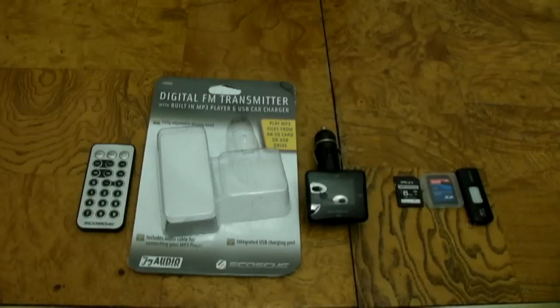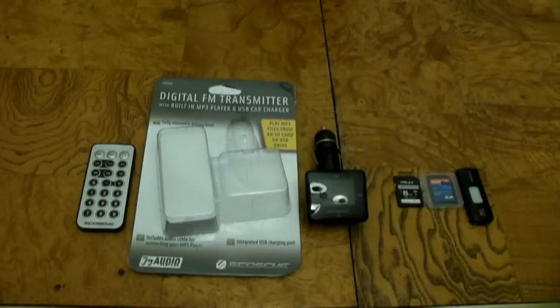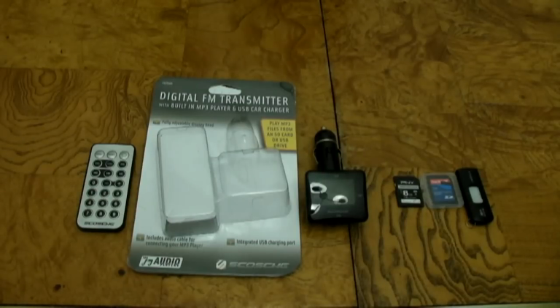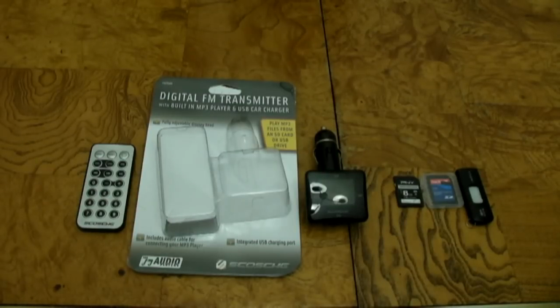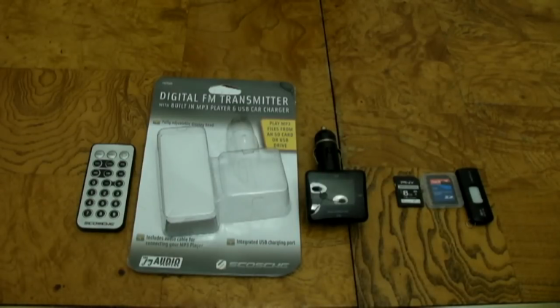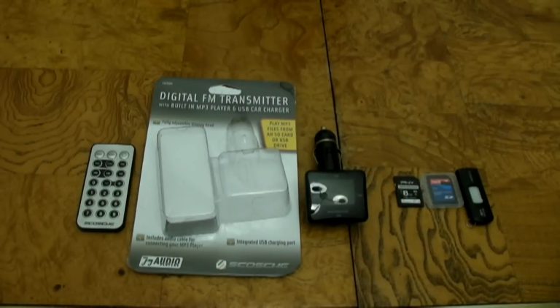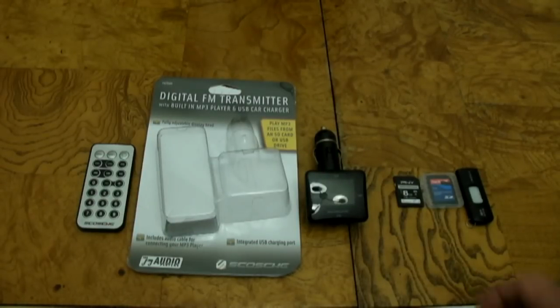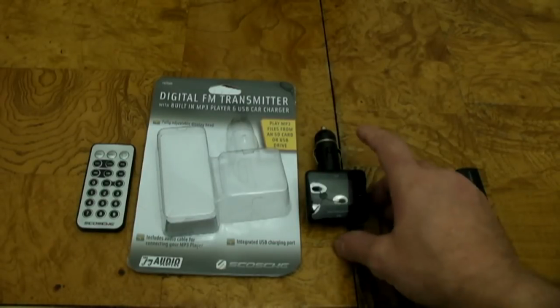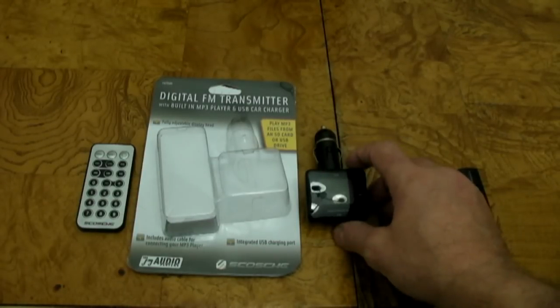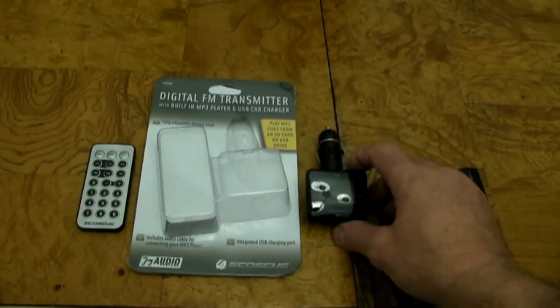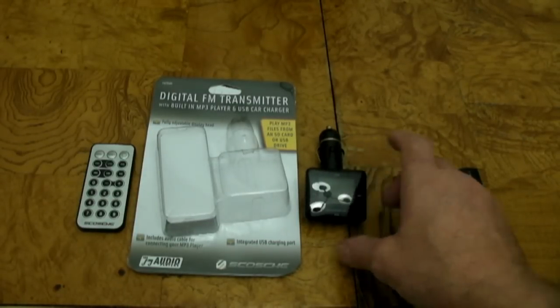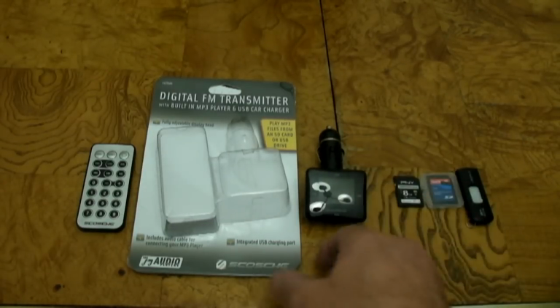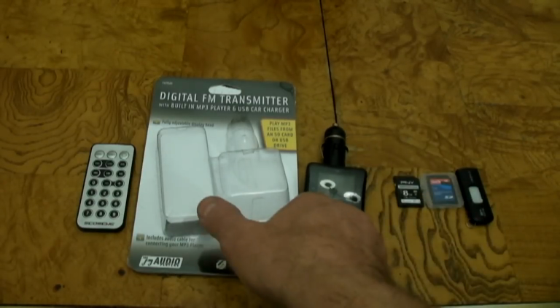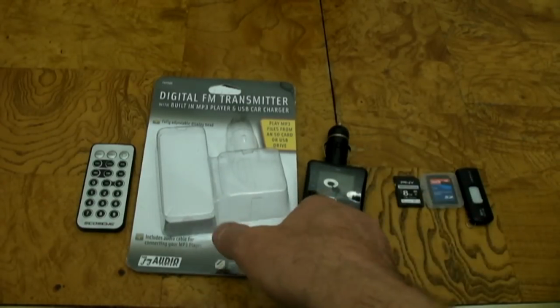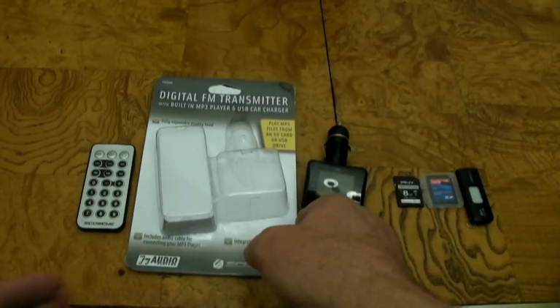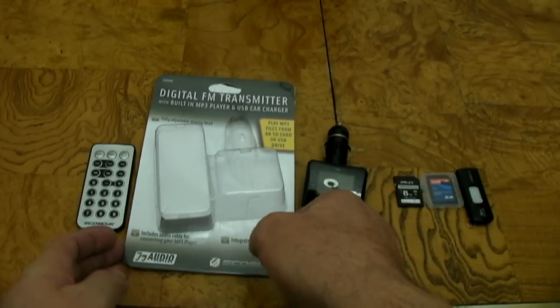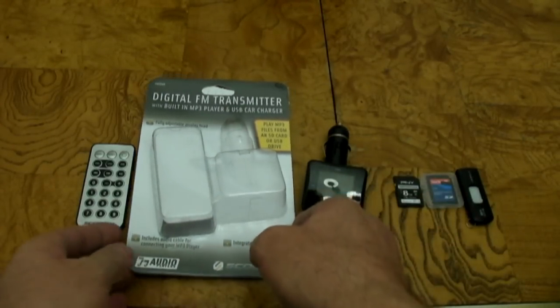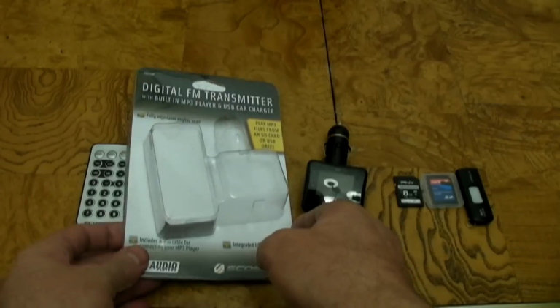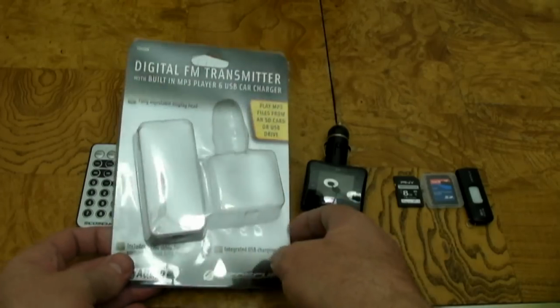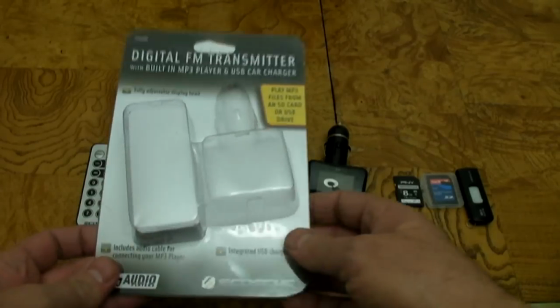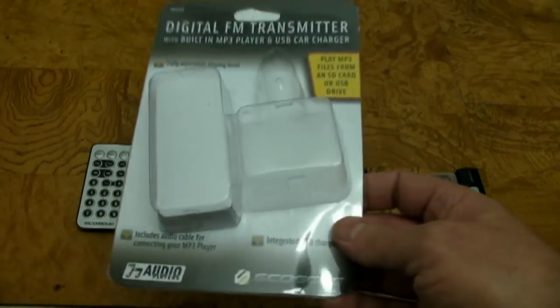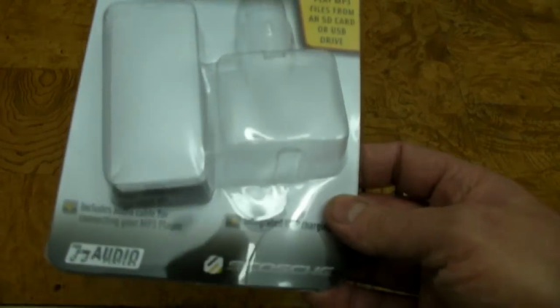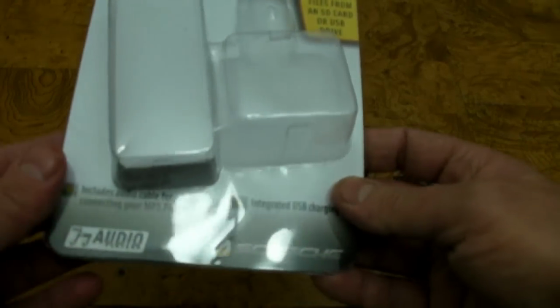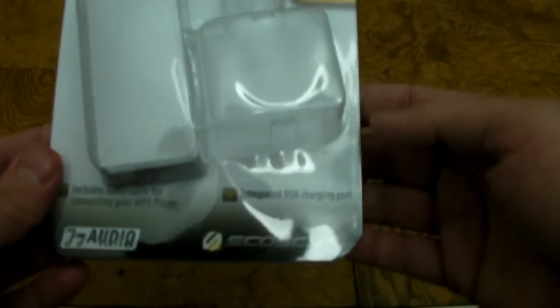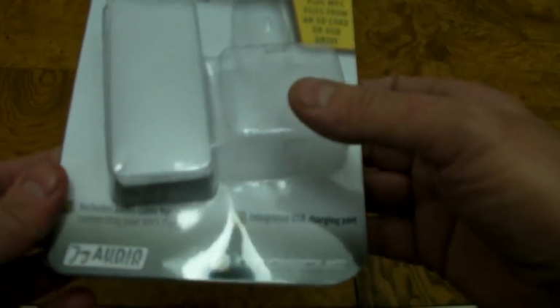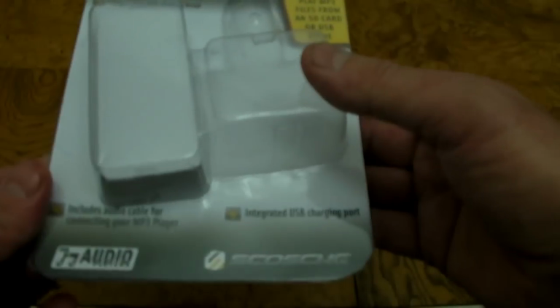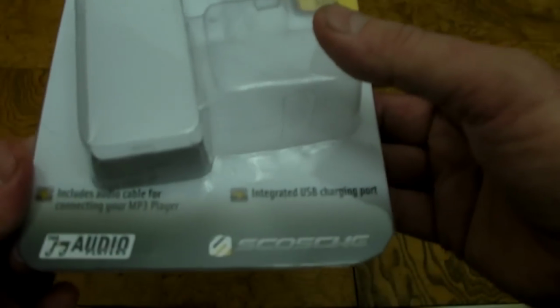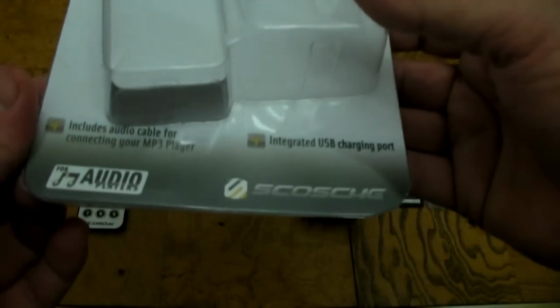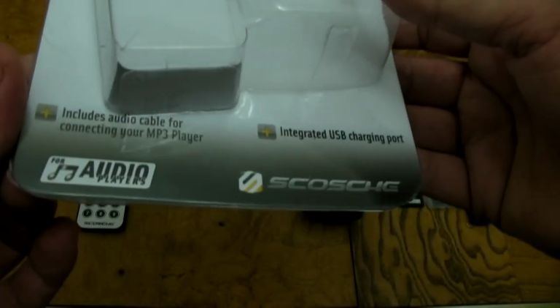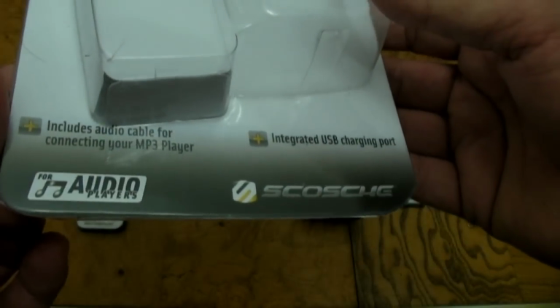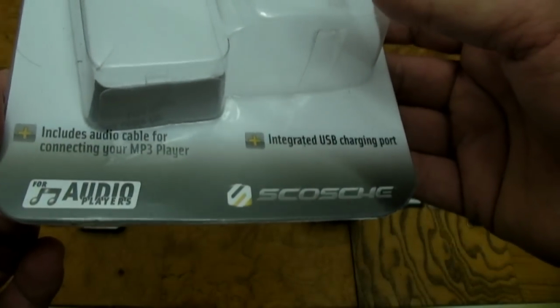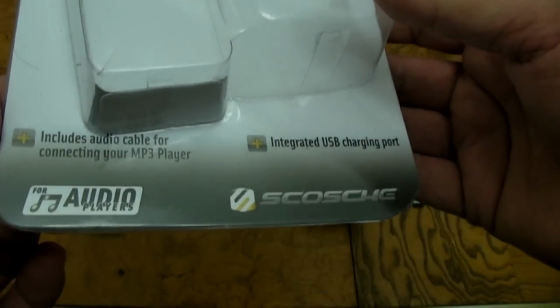Hey guys, today I'm doing a product review on a Scosche FM transmitter. I'll take a look at the packaging here. I've had this for about a month now and it's working great.